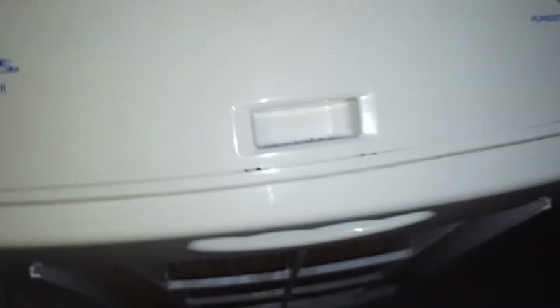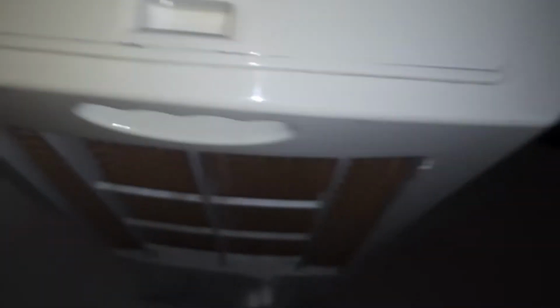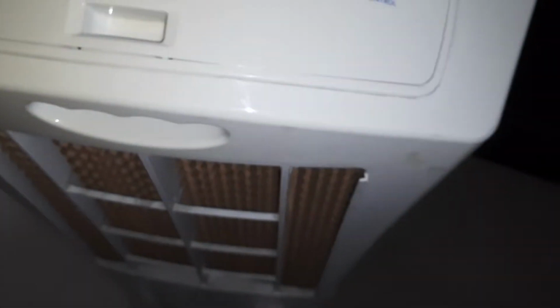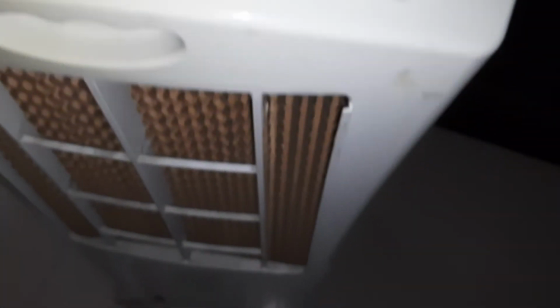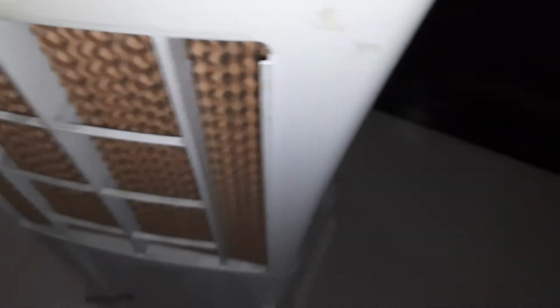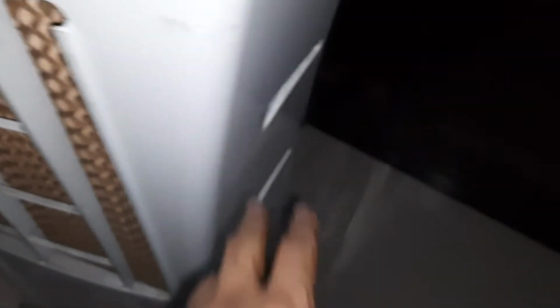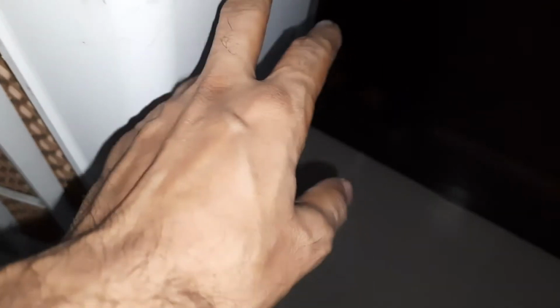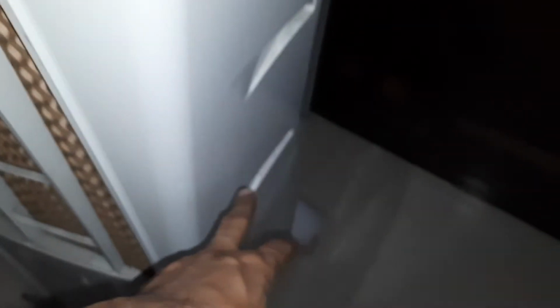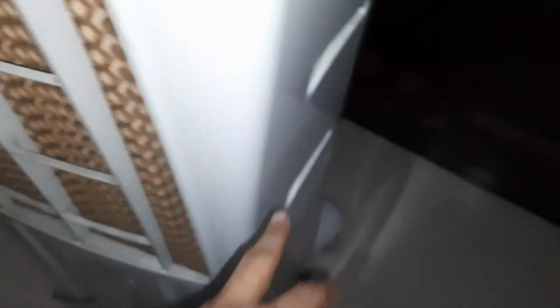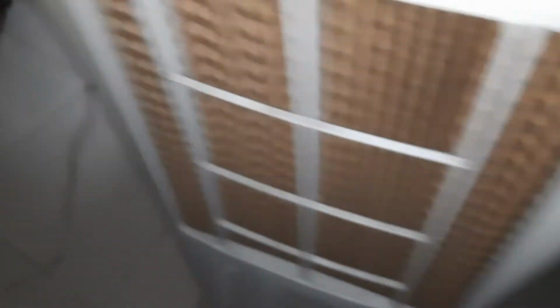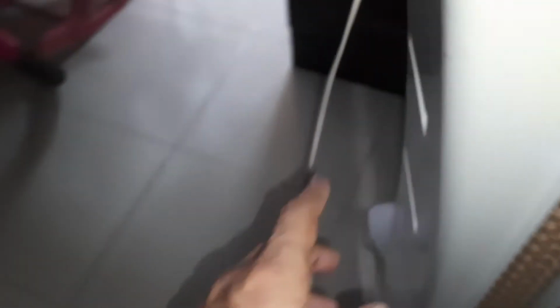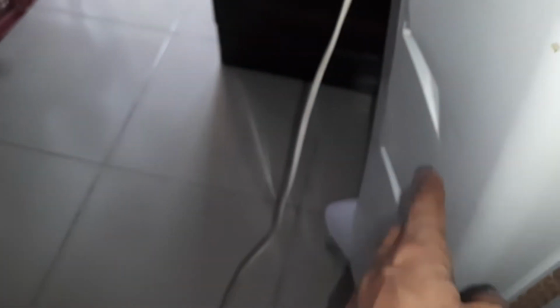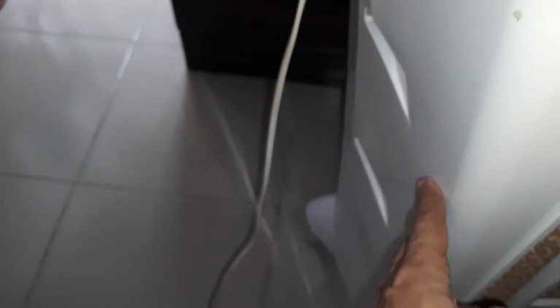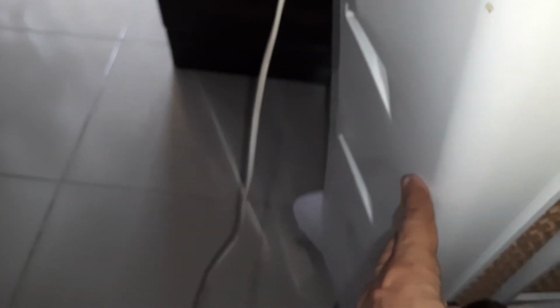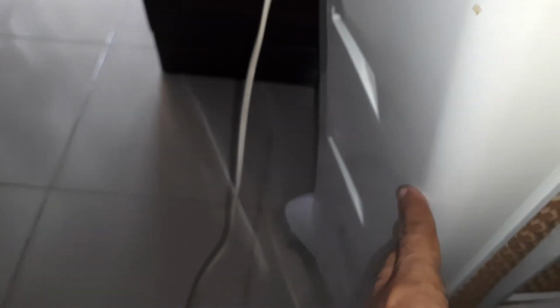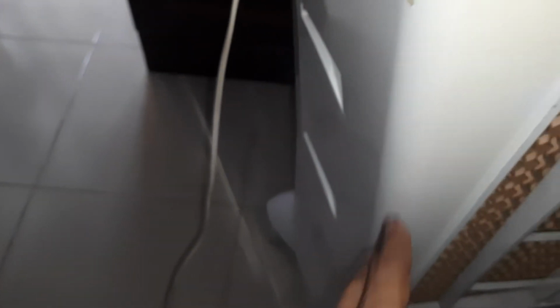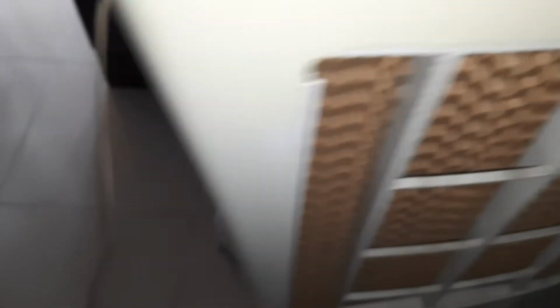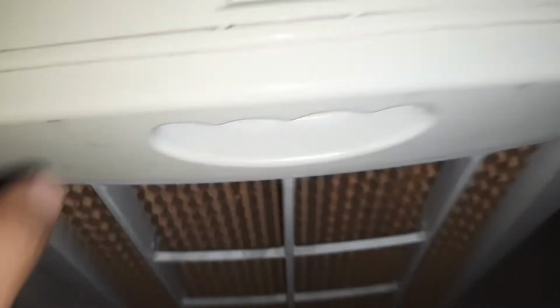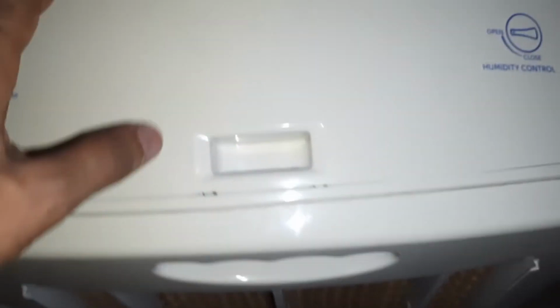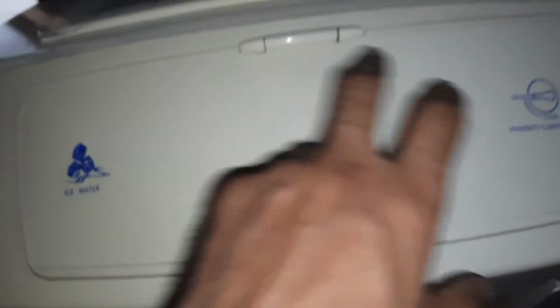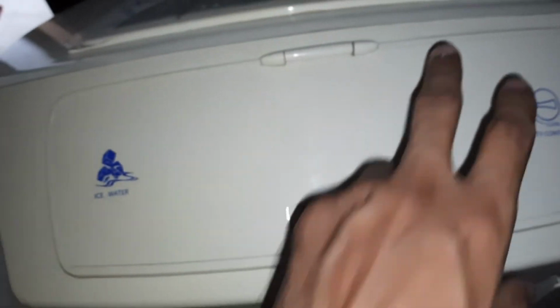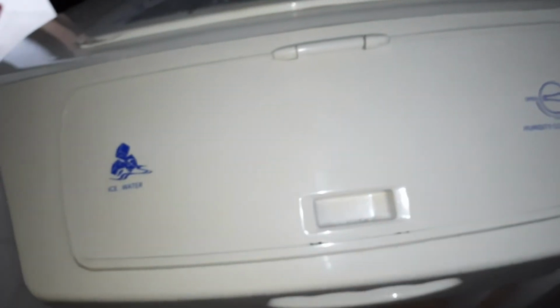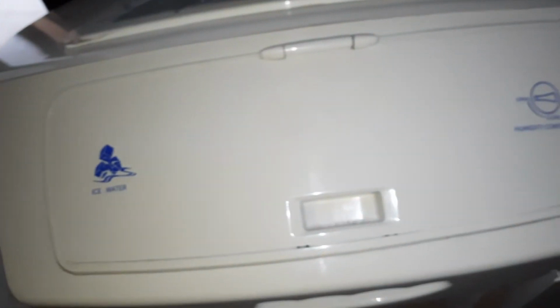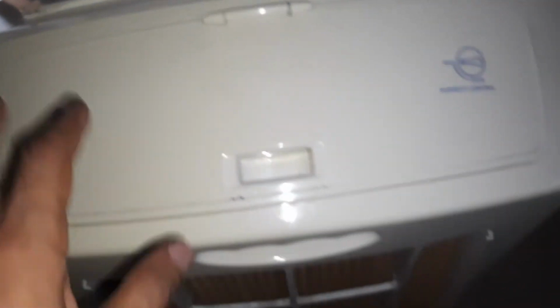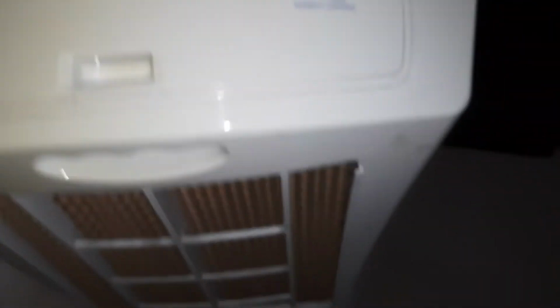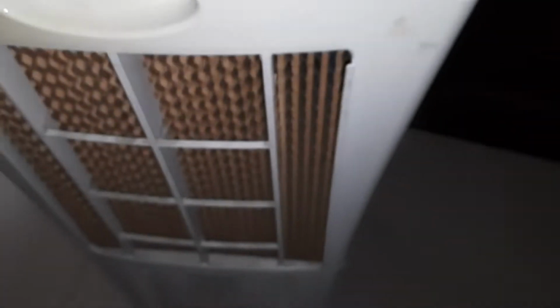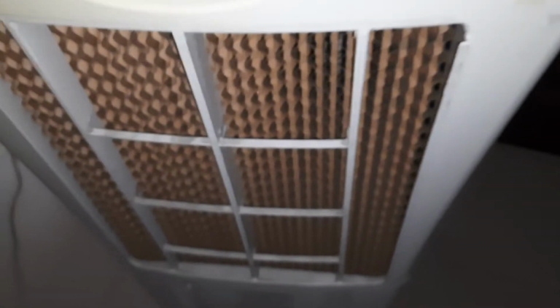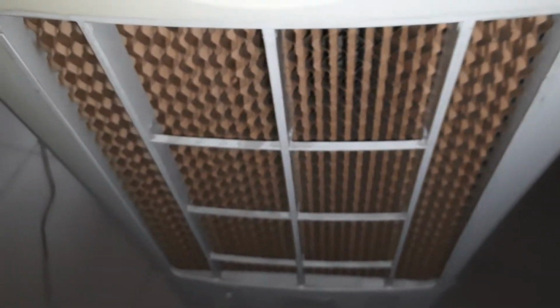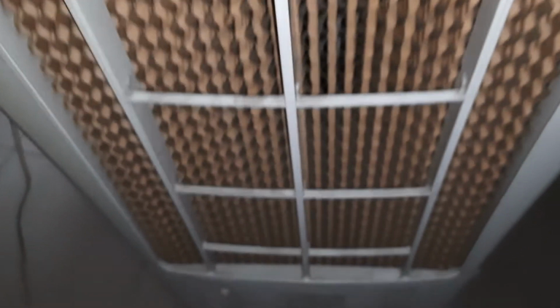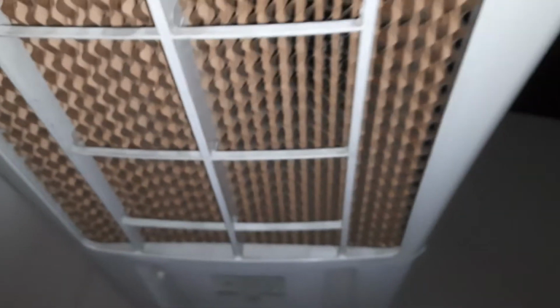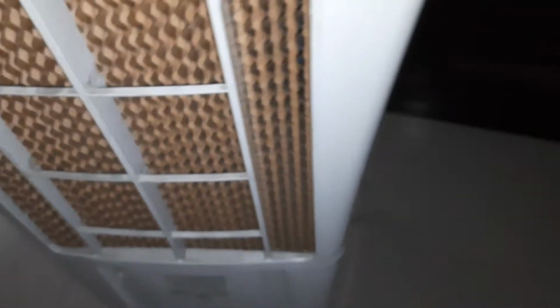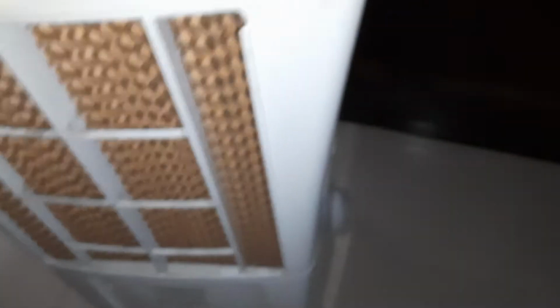It has six screws here — three on this side and three on the other side. There are also two other screws, so eight screws total on this model.